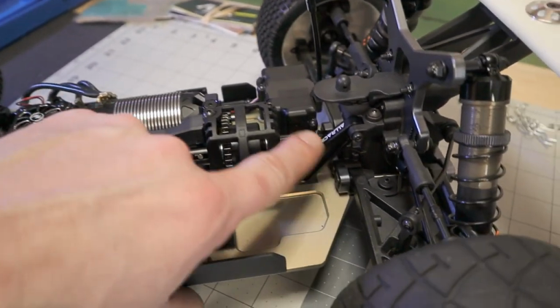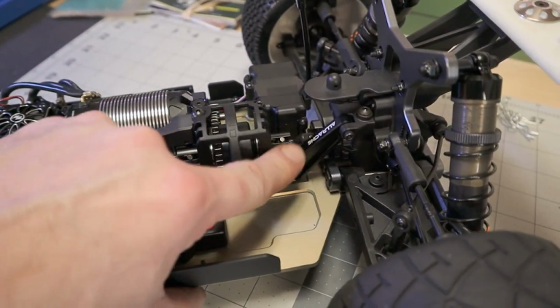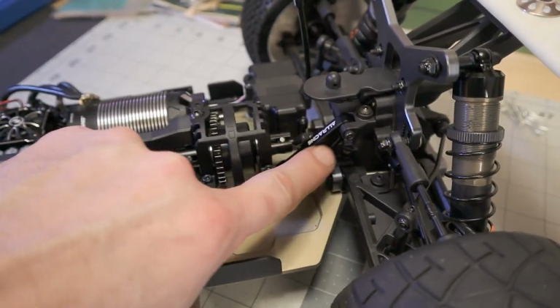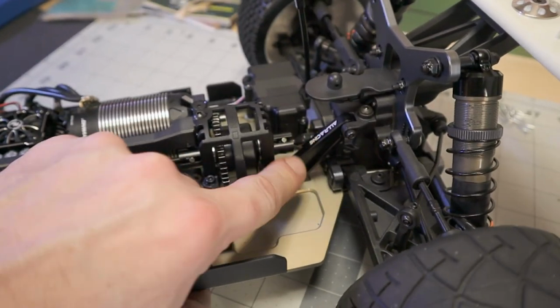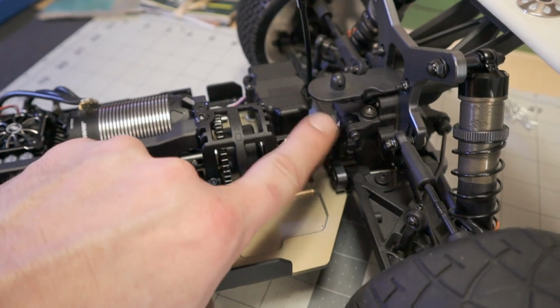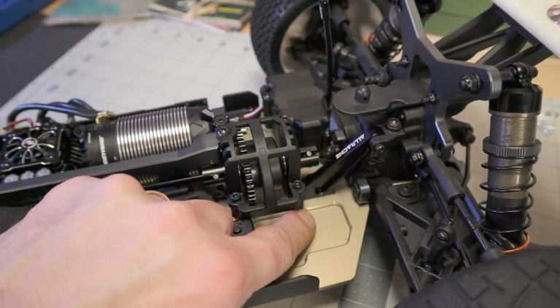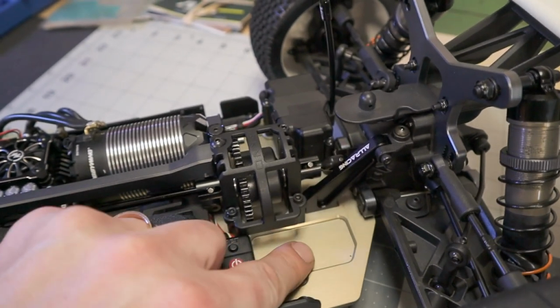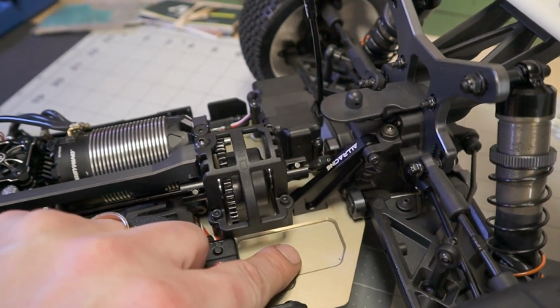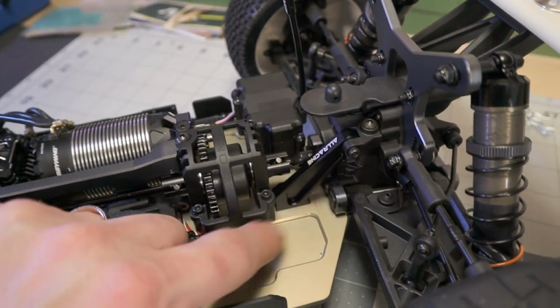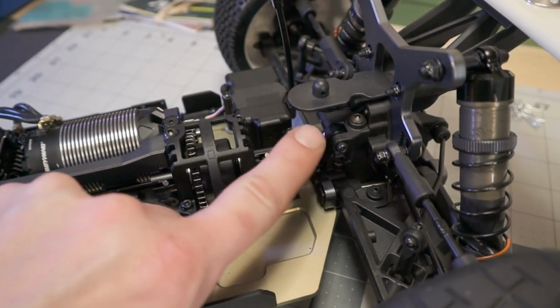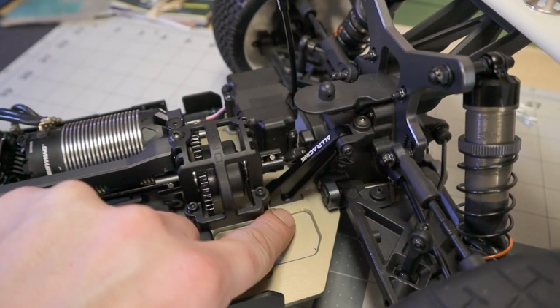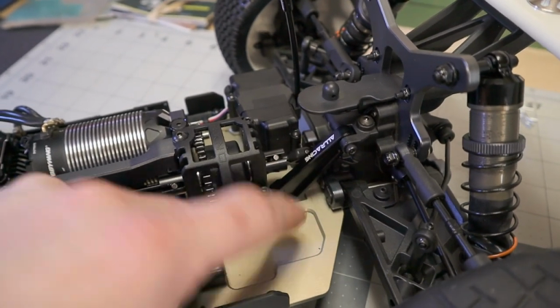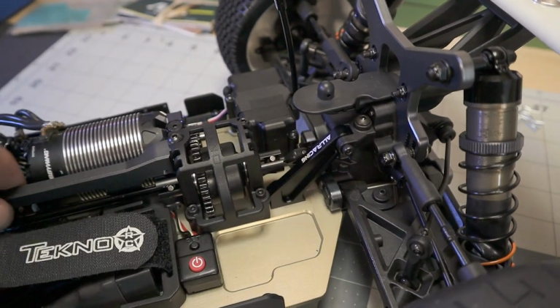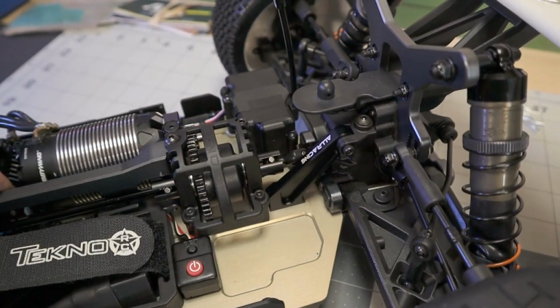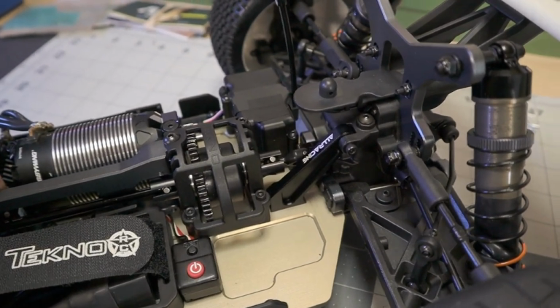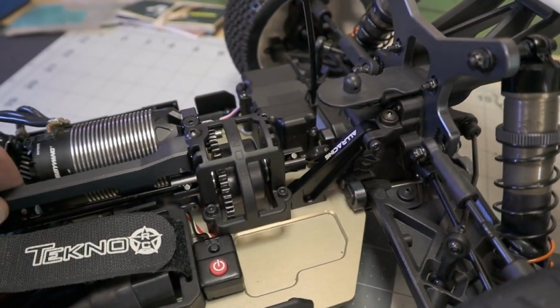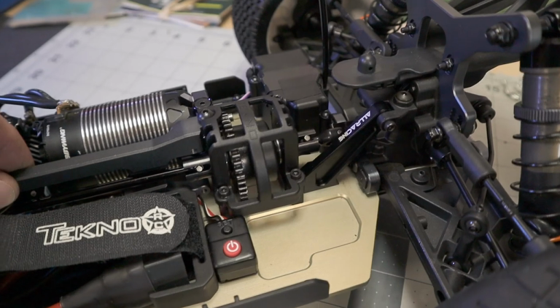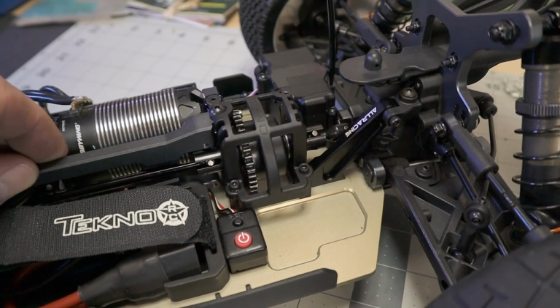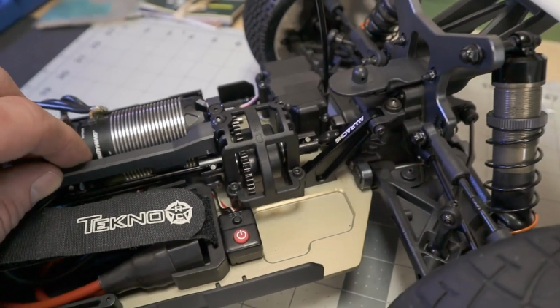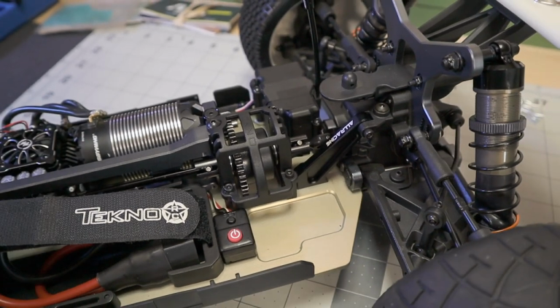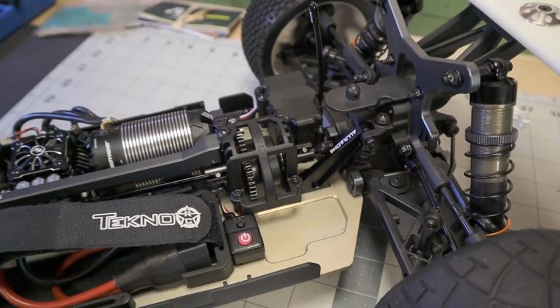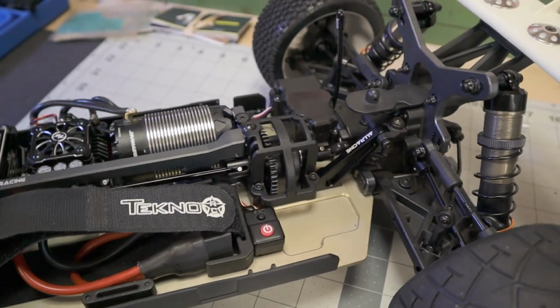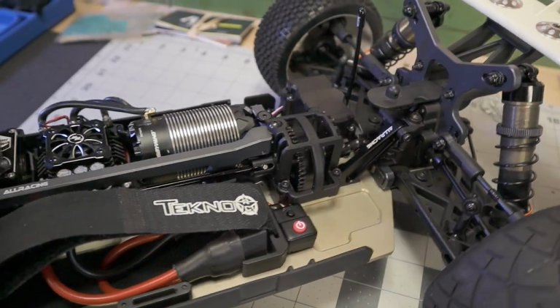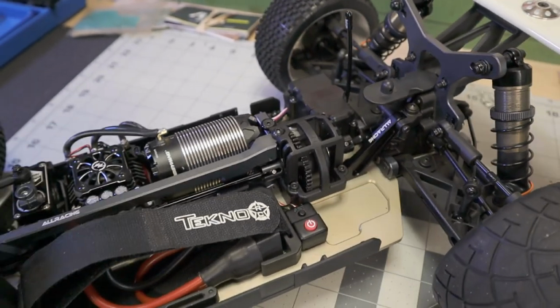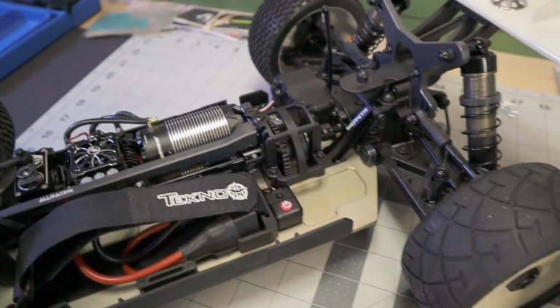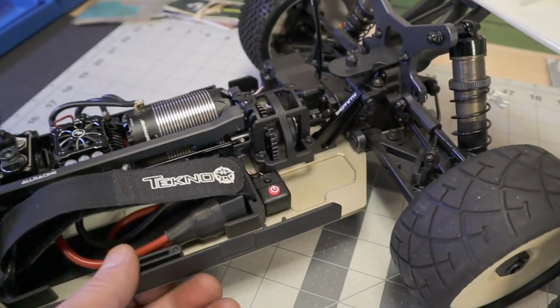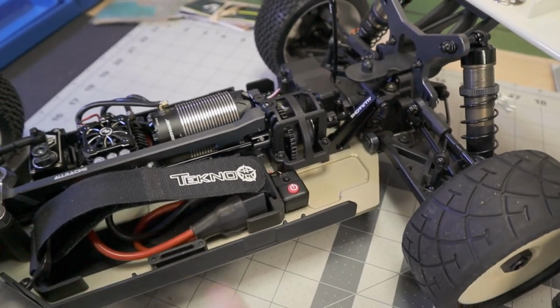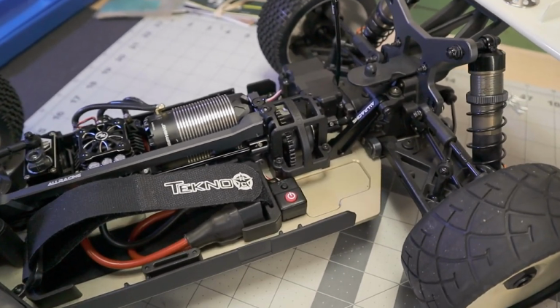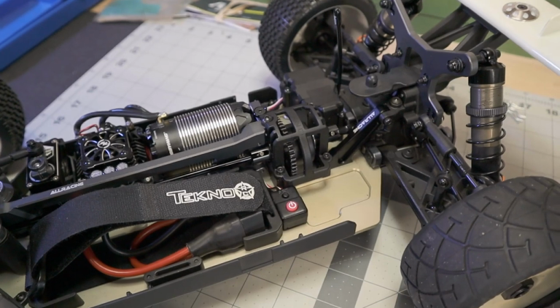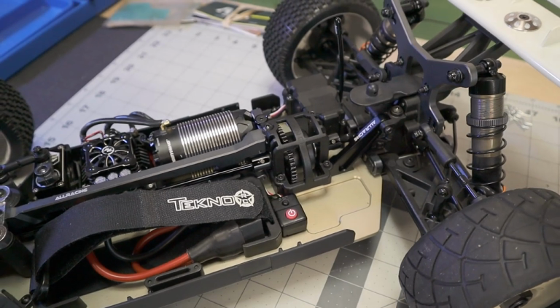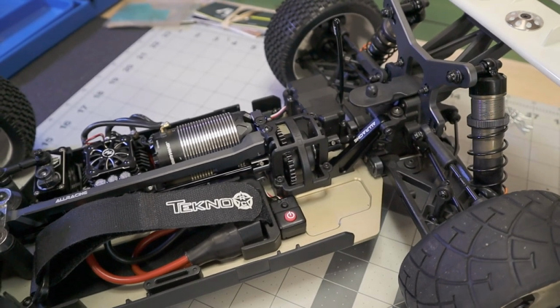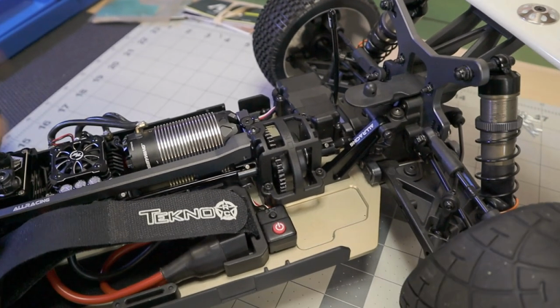I also have the All Racing 7075 rear chassis brace, really stiffening up this chassis because I want to give it as much chance as possible since I am going to bash the heck out of it.